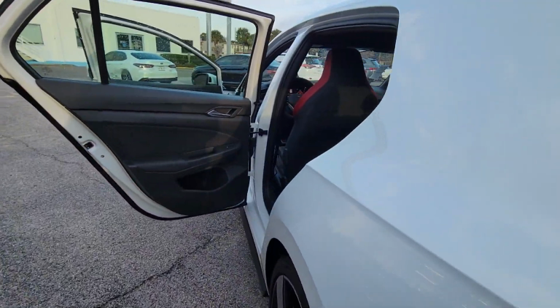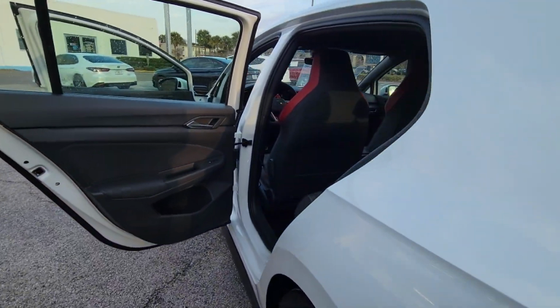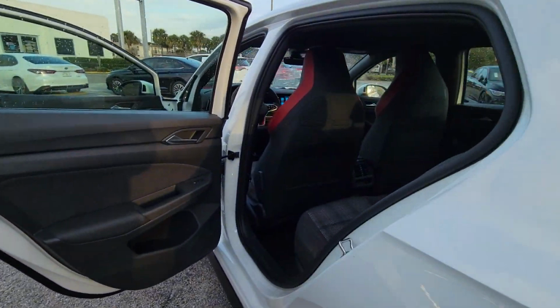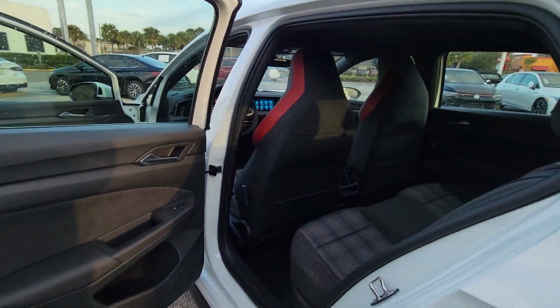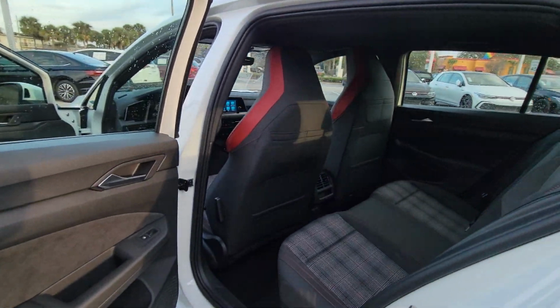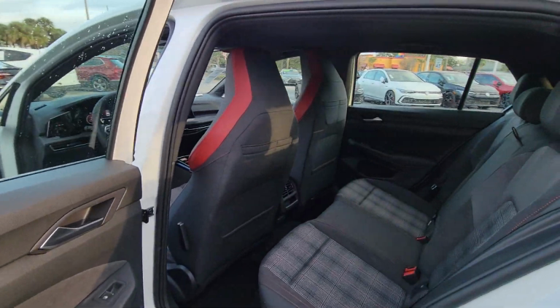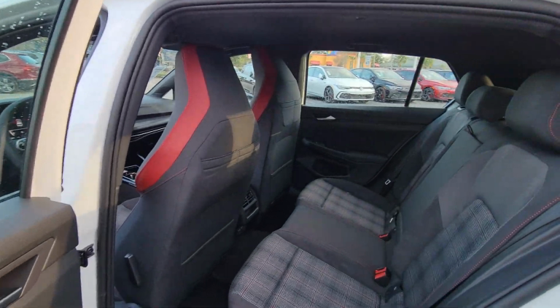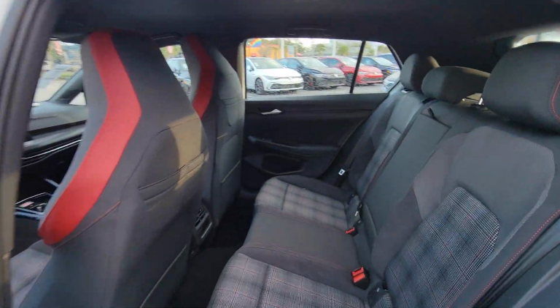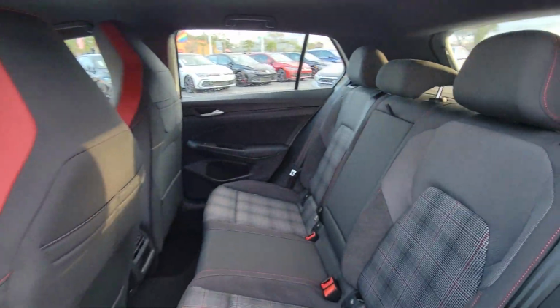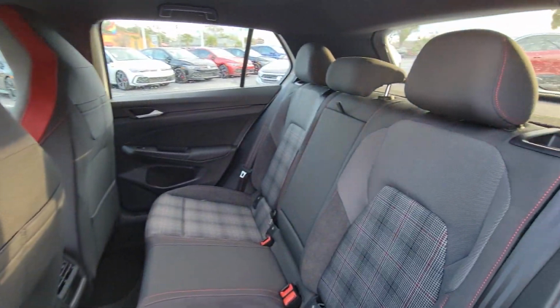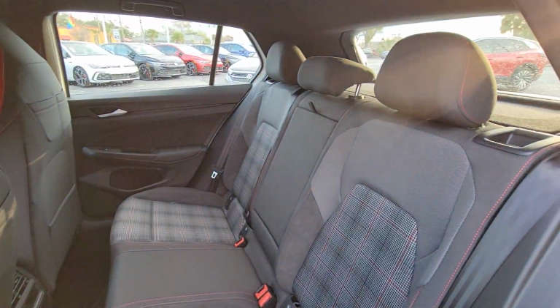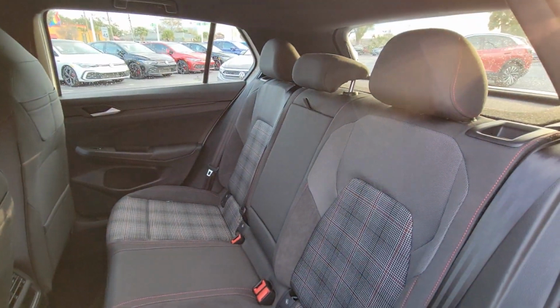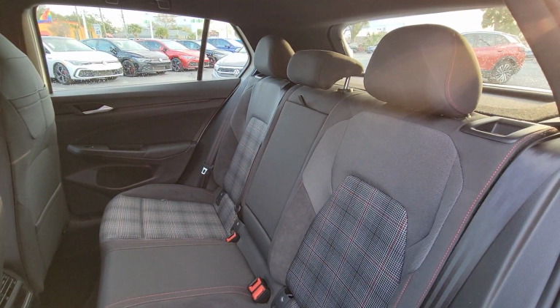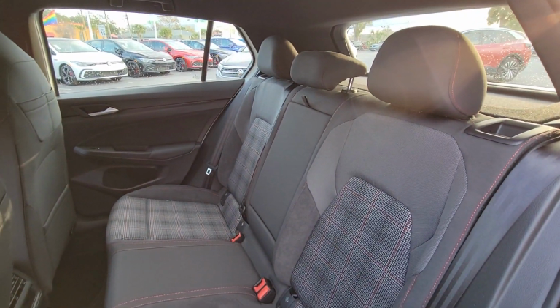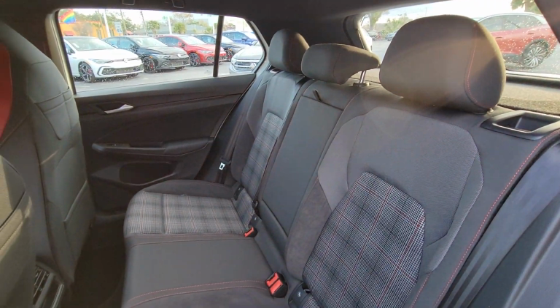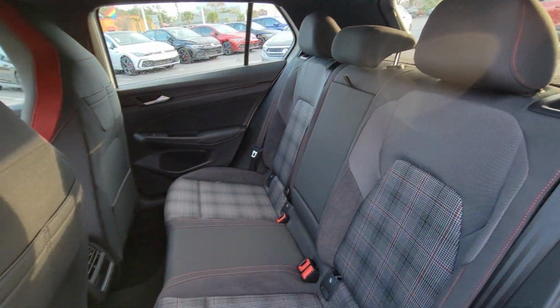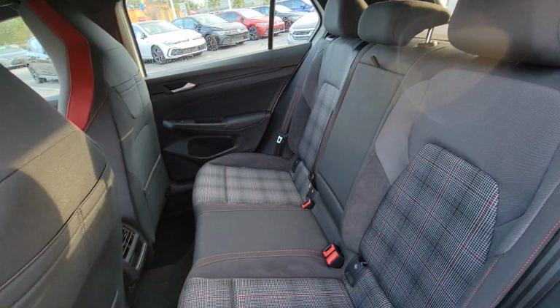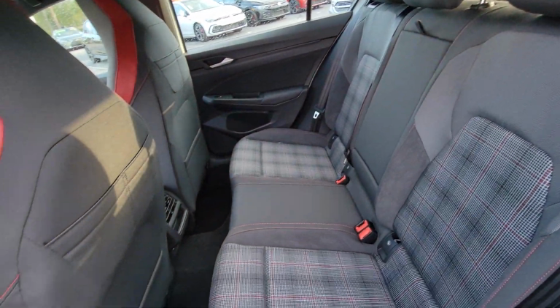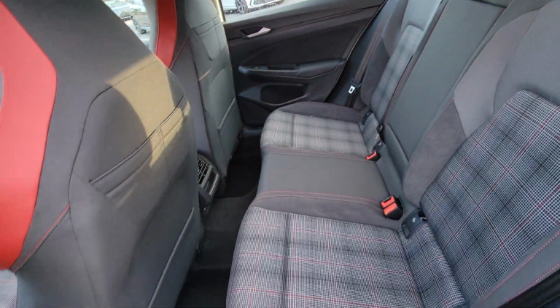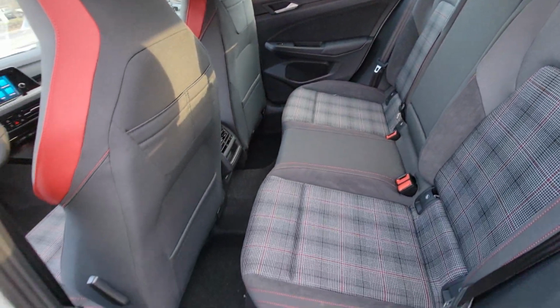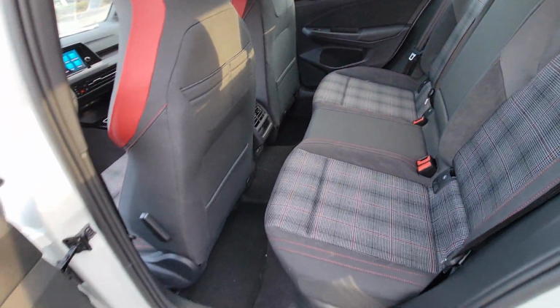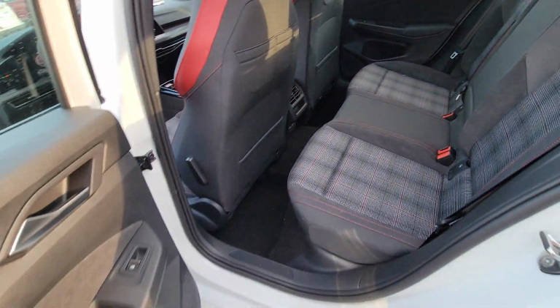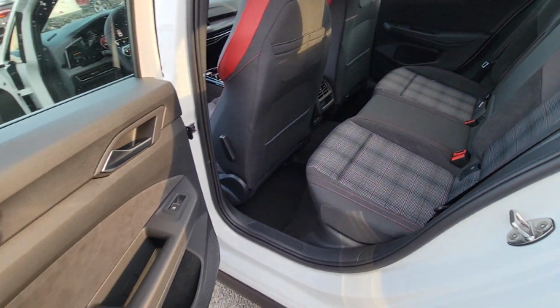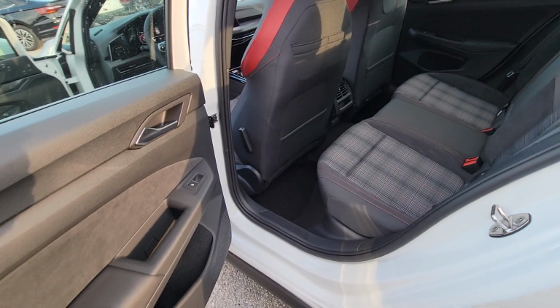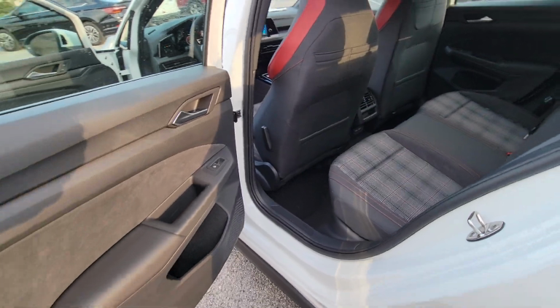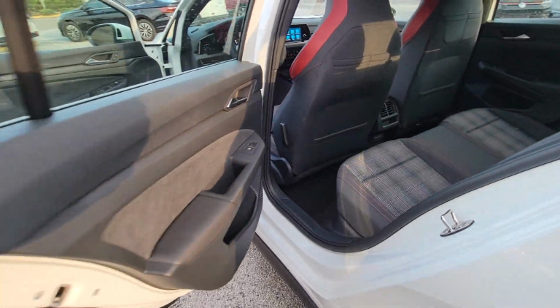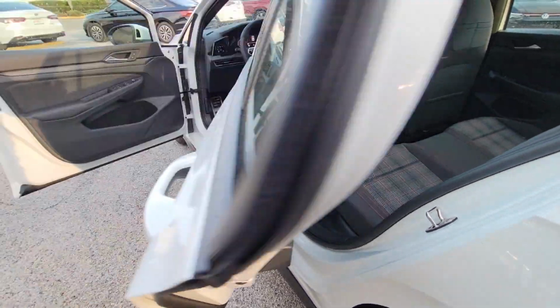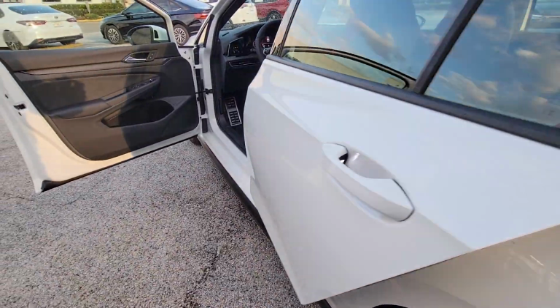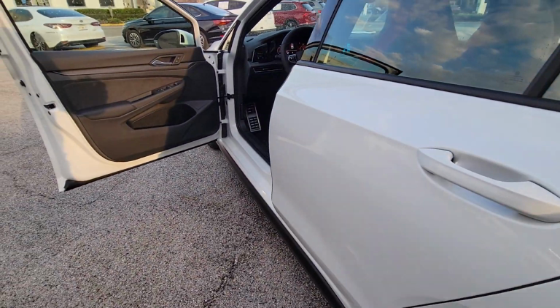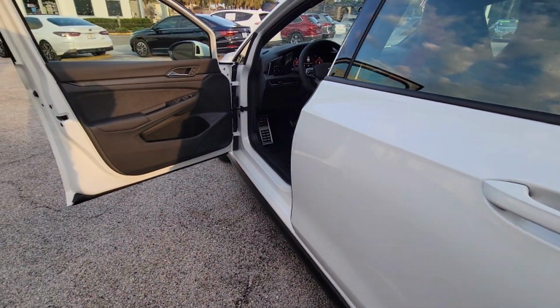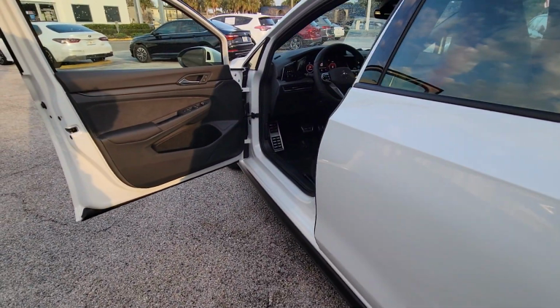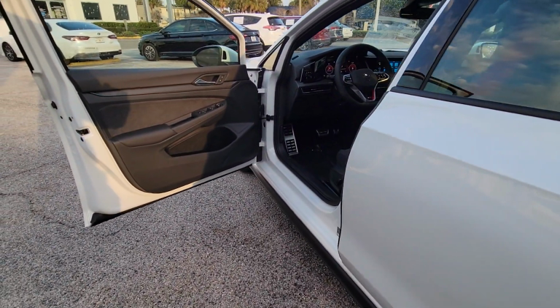Feel the rush of adrenaline in this Golf GTI. Treat yourself to a test drive today. Our staff will toss you the keys and give you an outstanding customer experience.